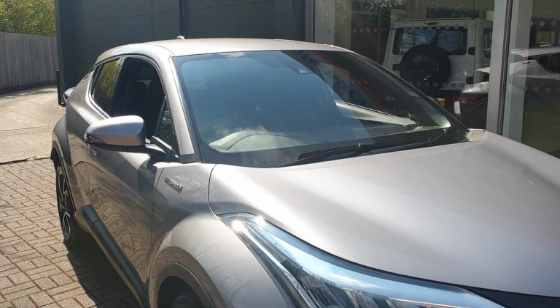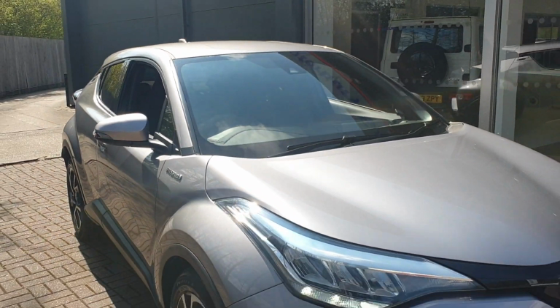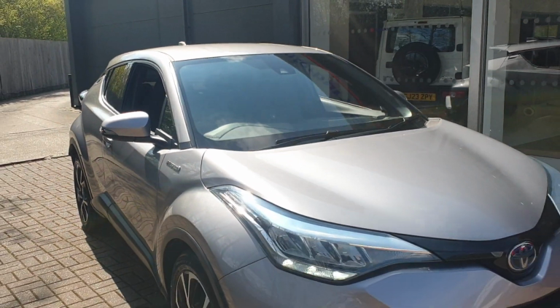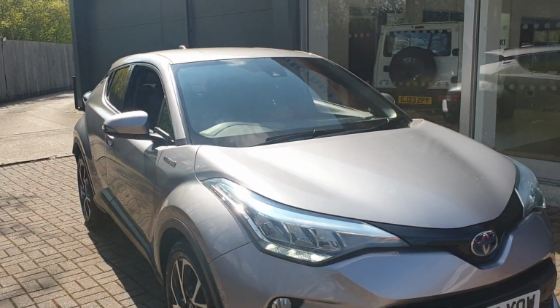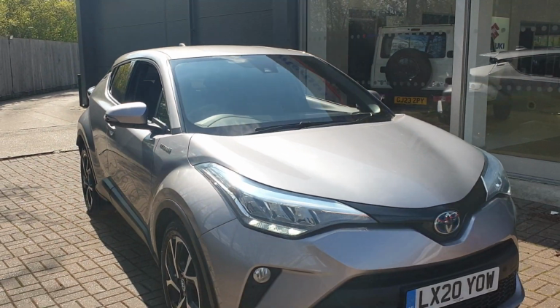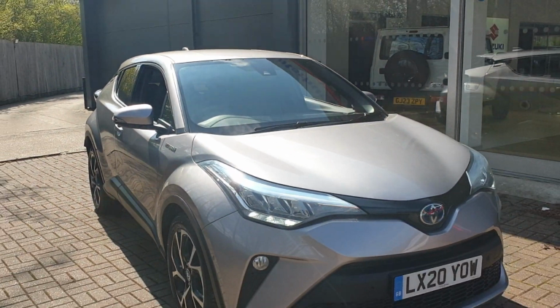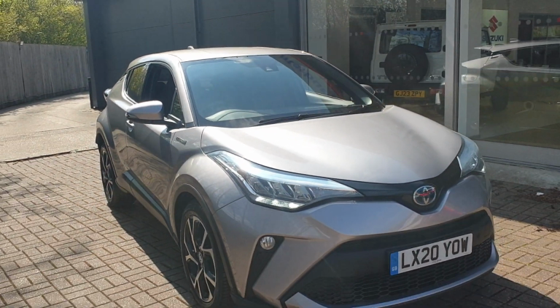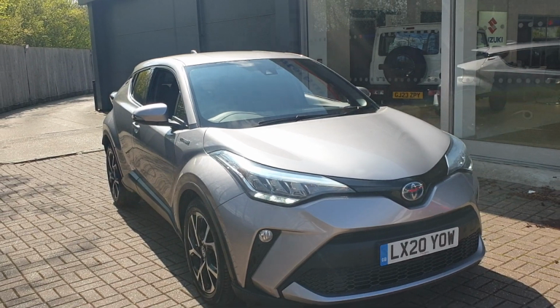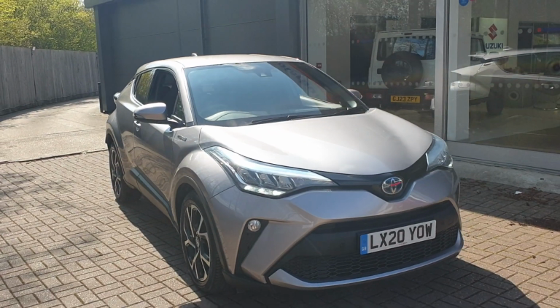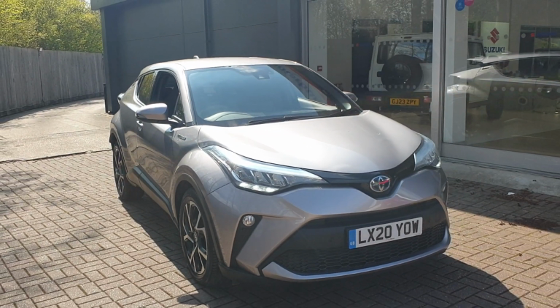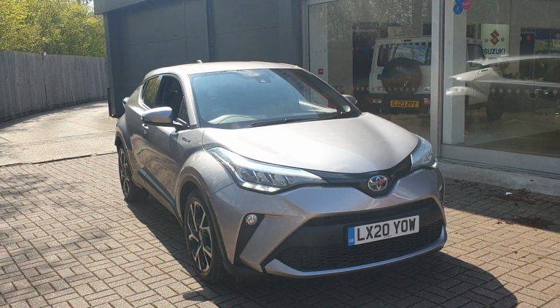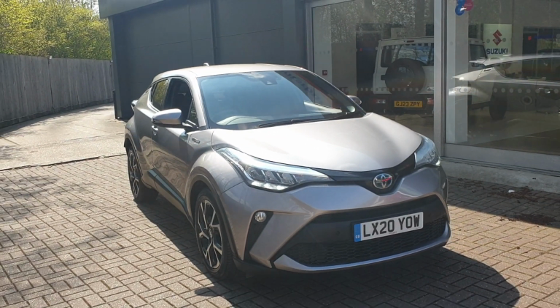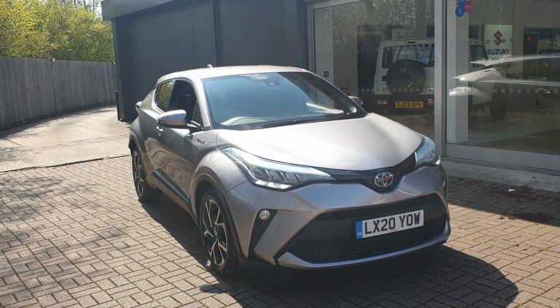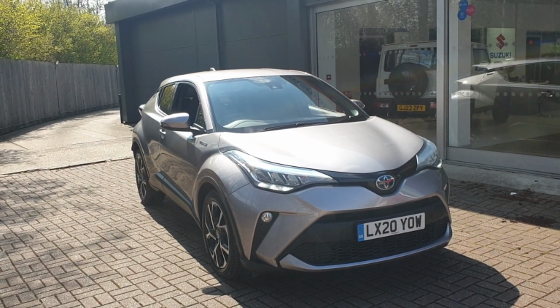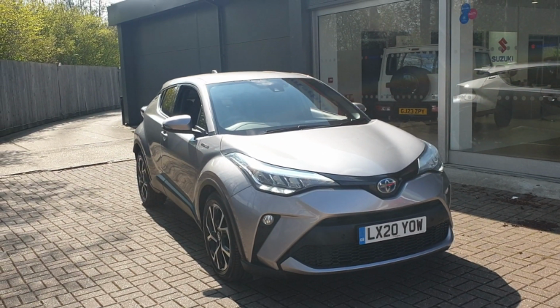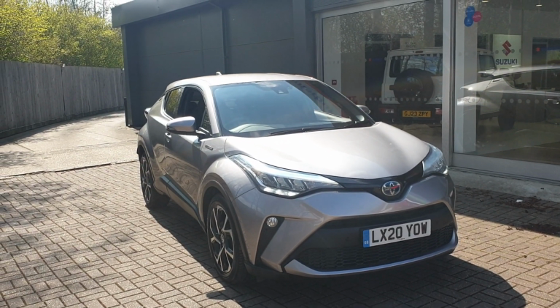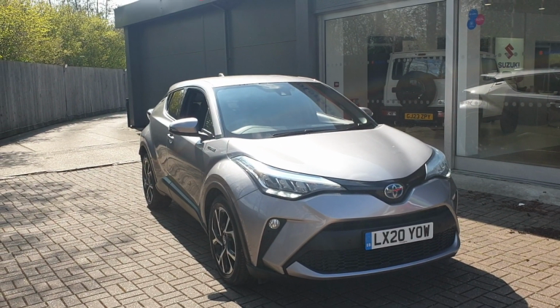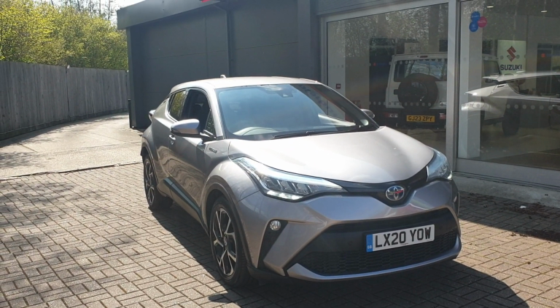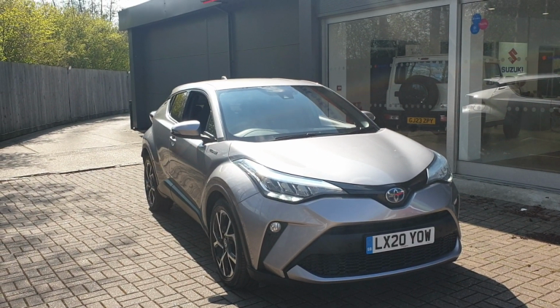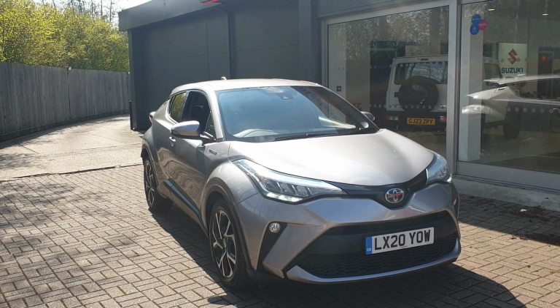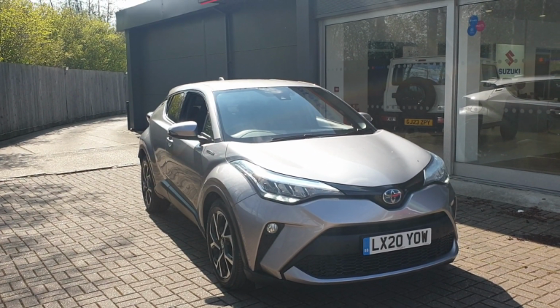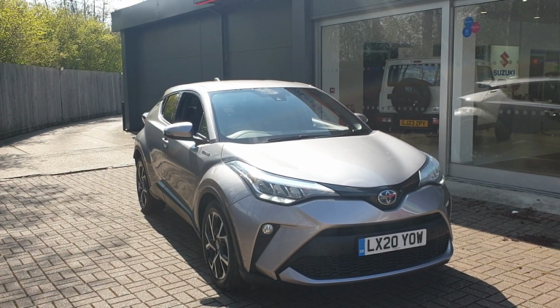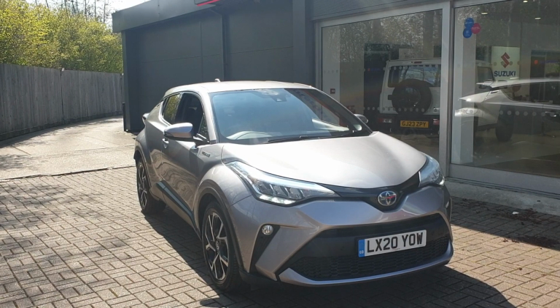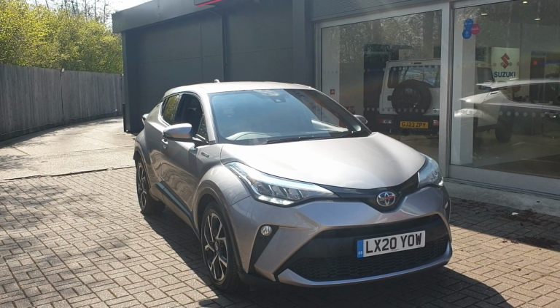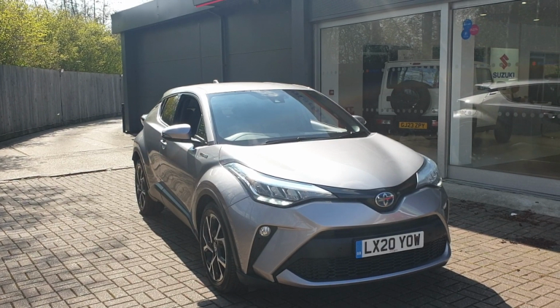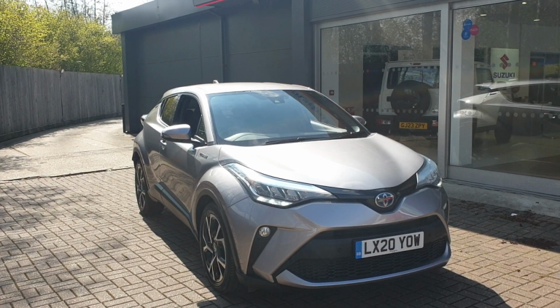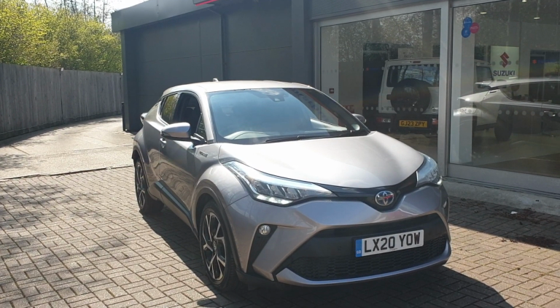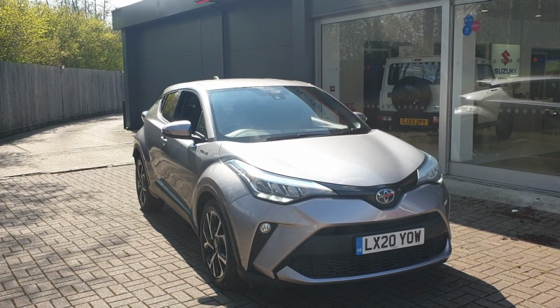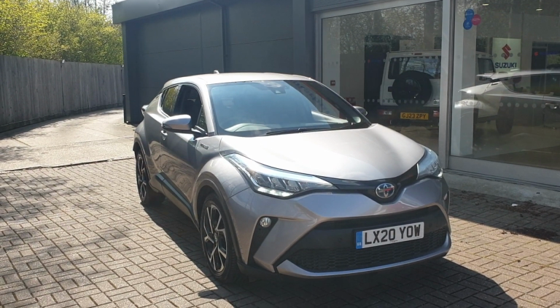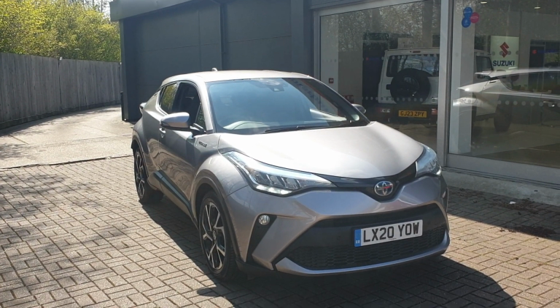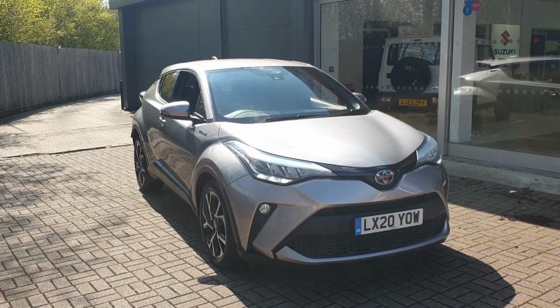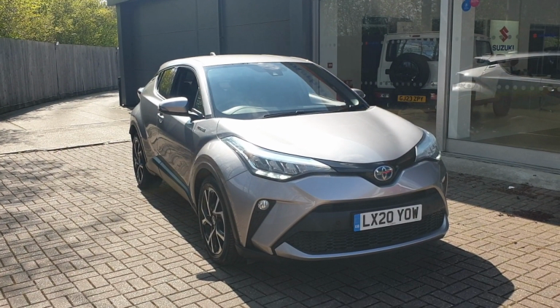If you would like to book a test drive in this vehicle or any other vehicle we have at Broad Oak Approved Used Cars, please contact us on 01227 931 888 and one of our sales staff will be looking forward to helping you.